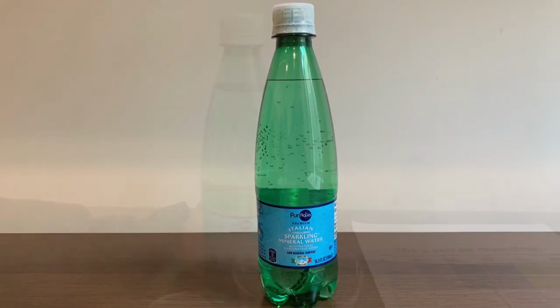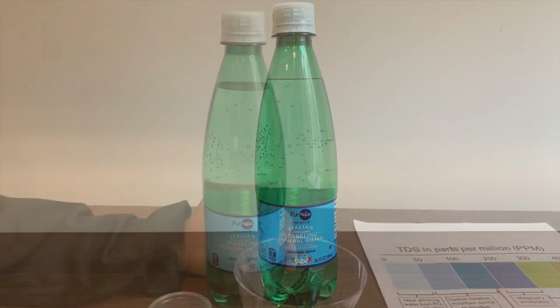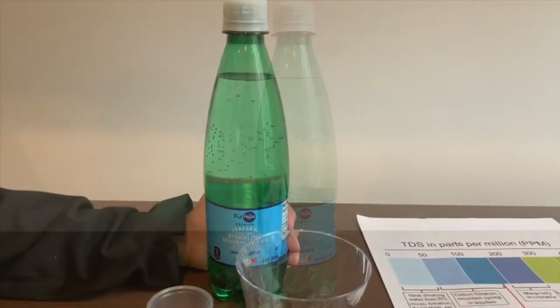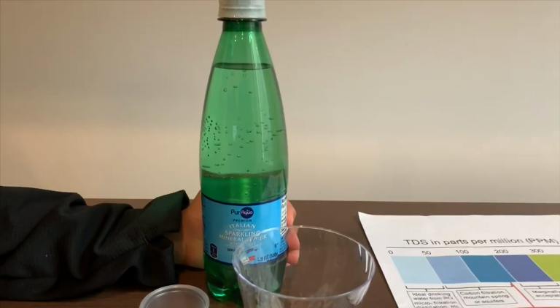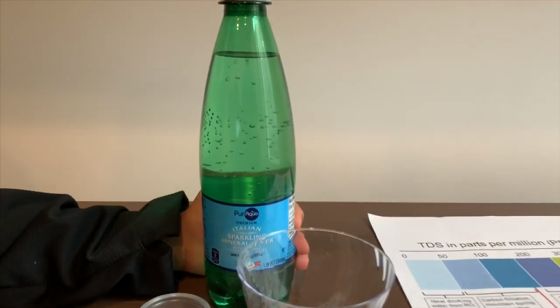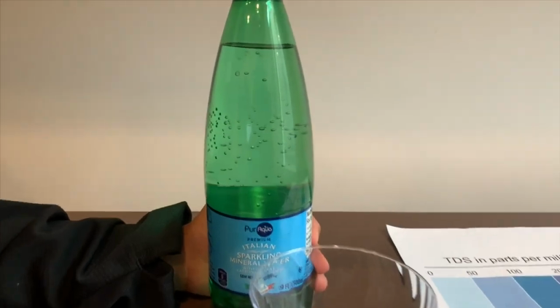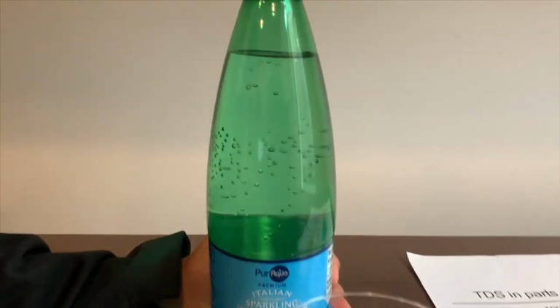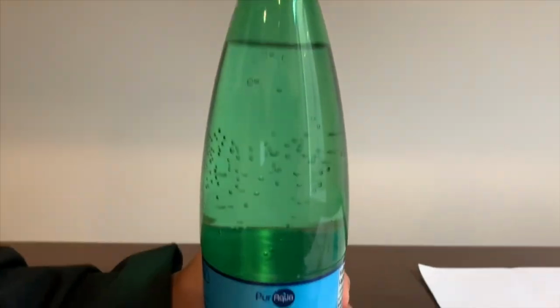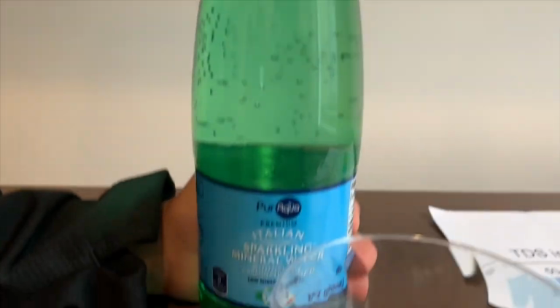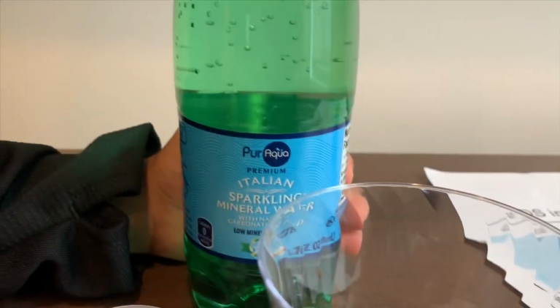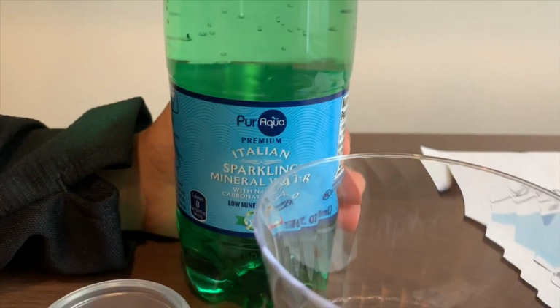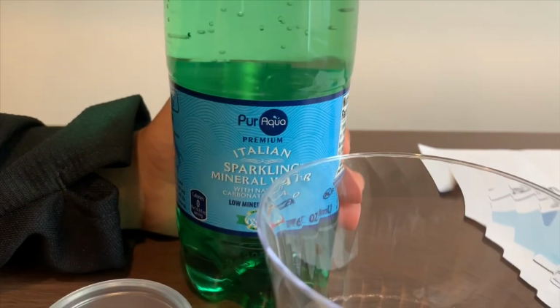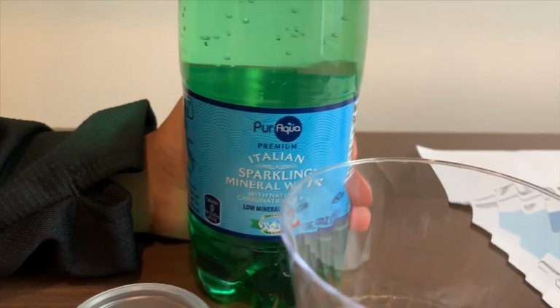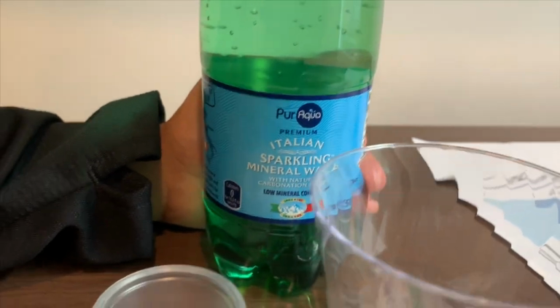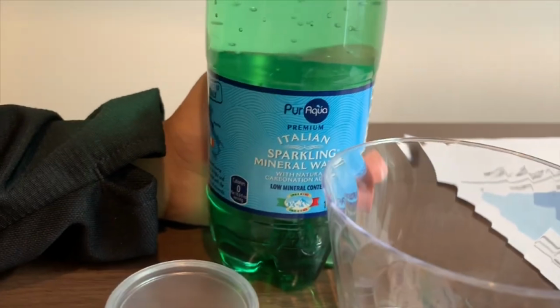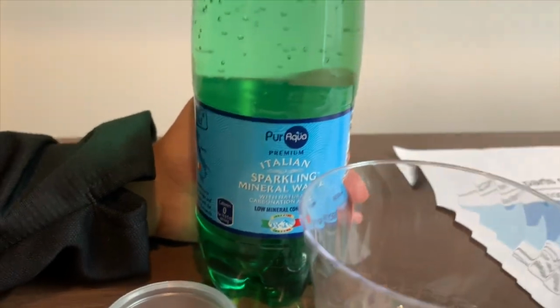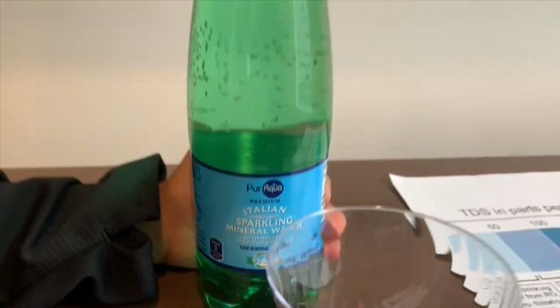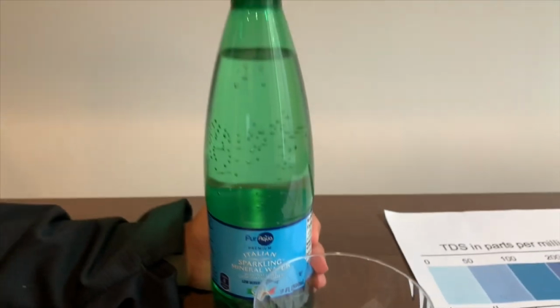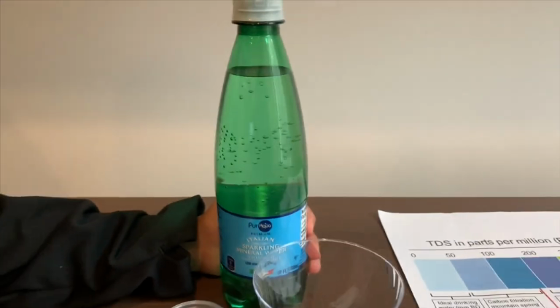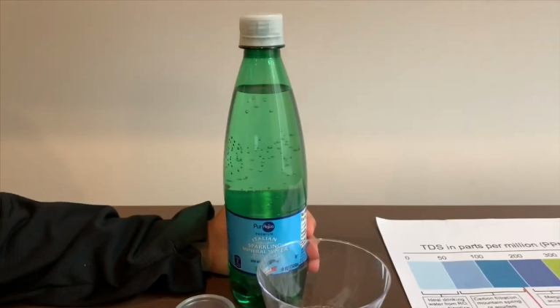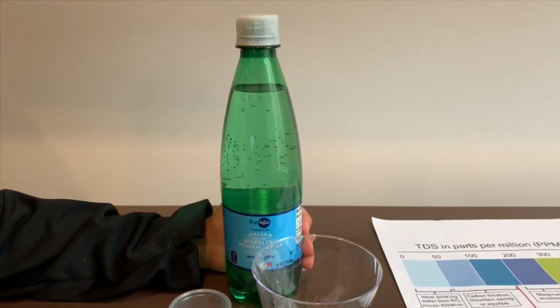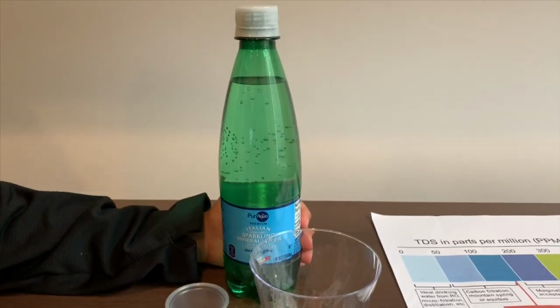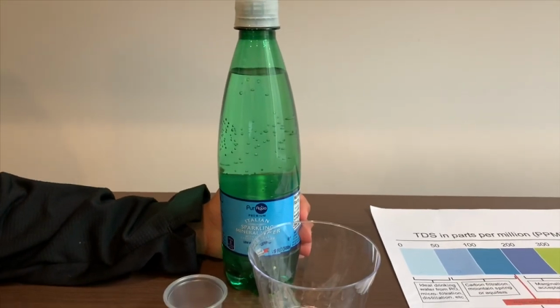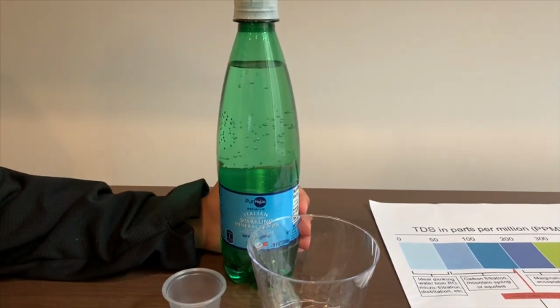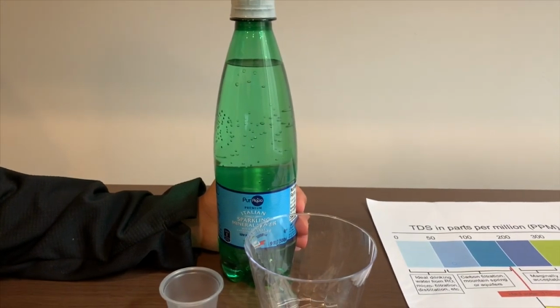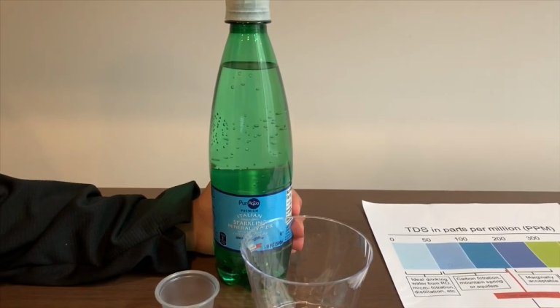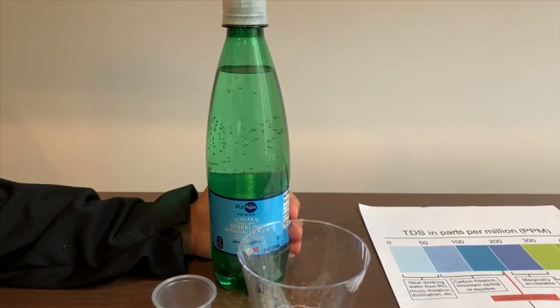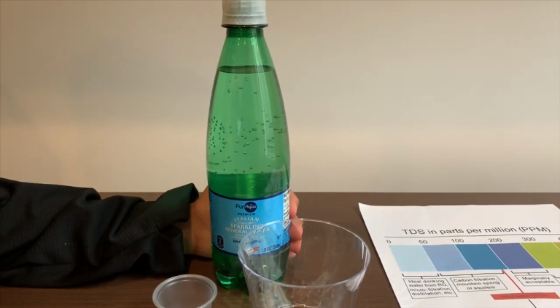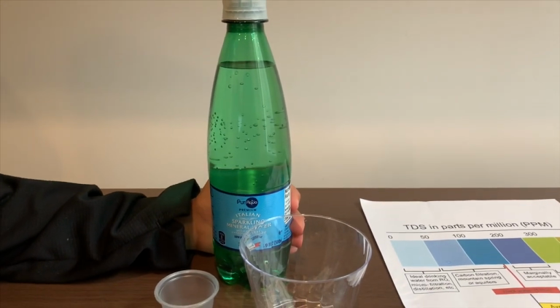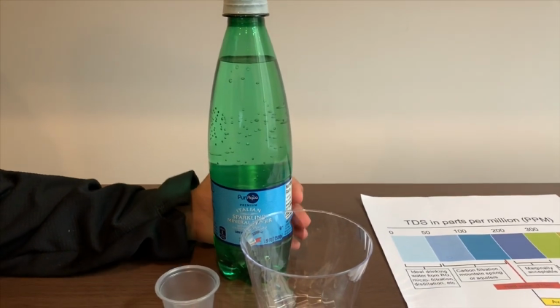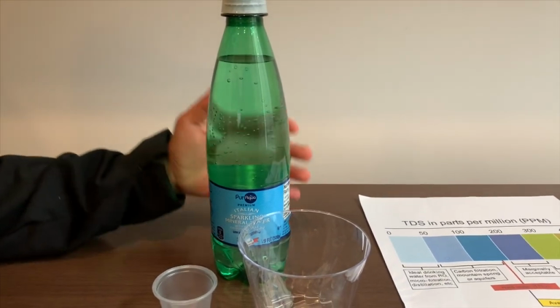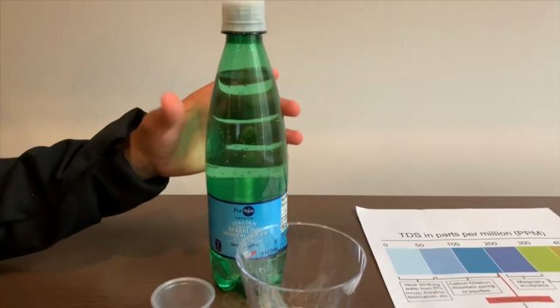This is Pura Aqua Italian sparkling mineral water. It costs 99 cents and we bought it at ALDI. Let's test the pH and TDS levels.